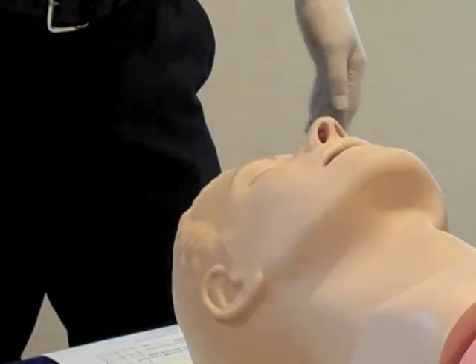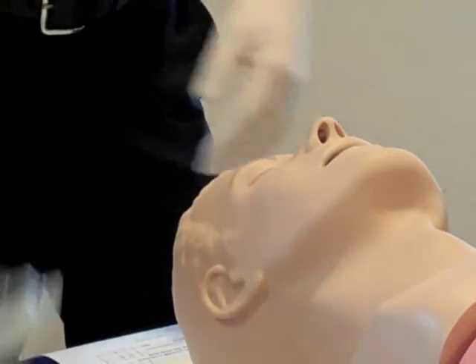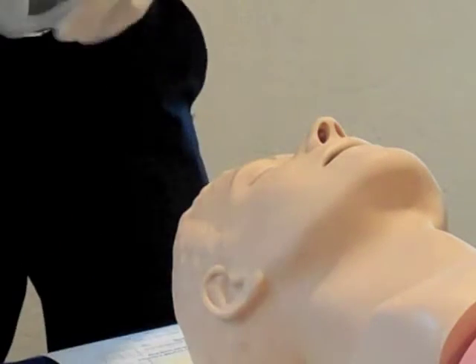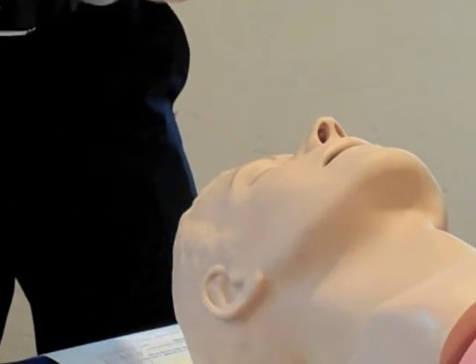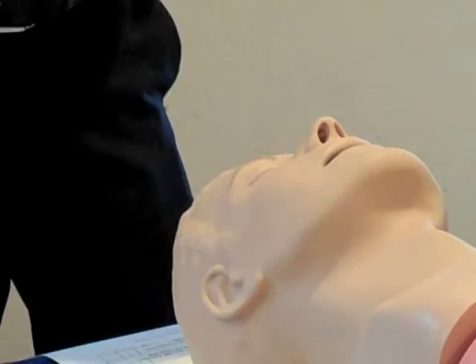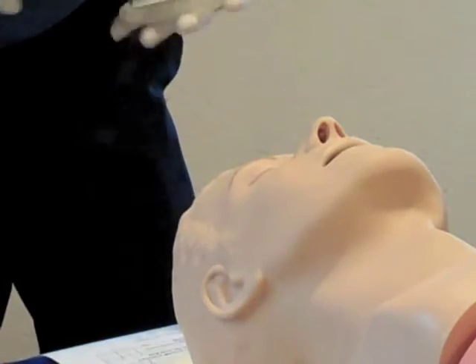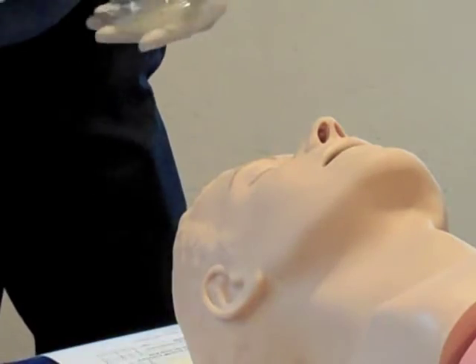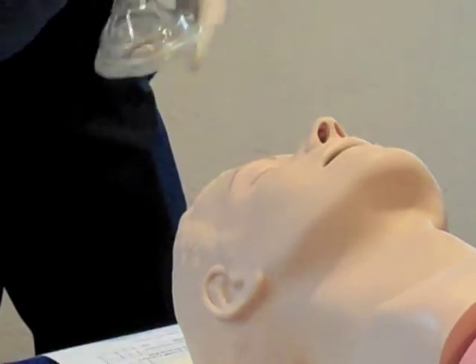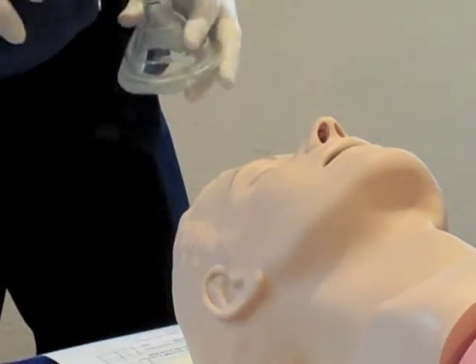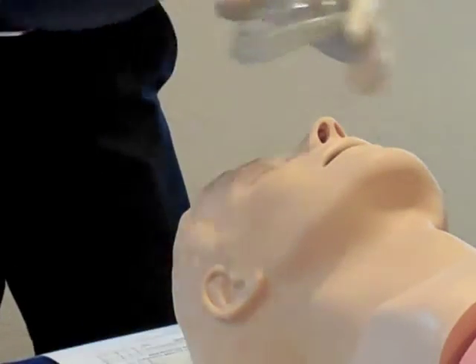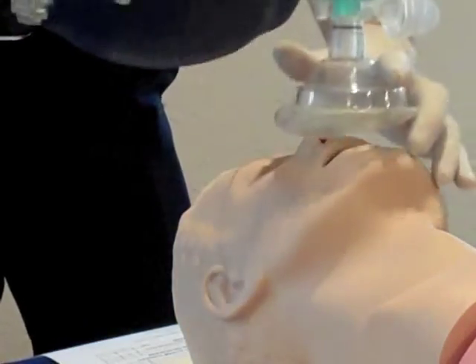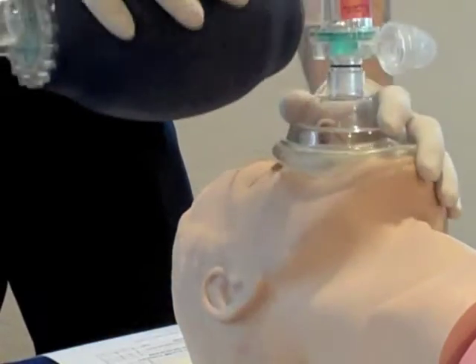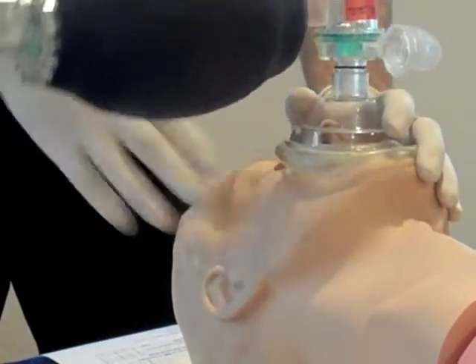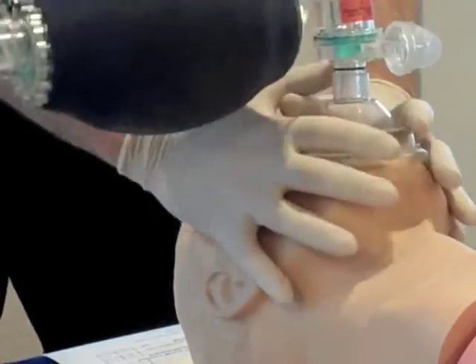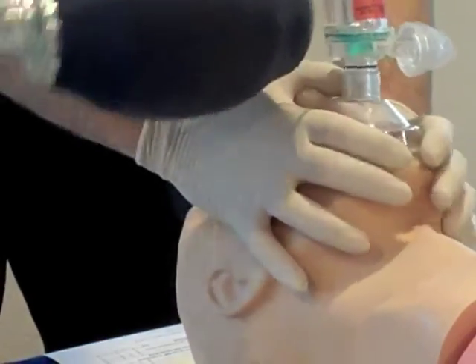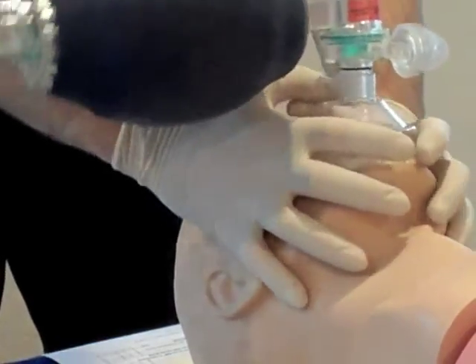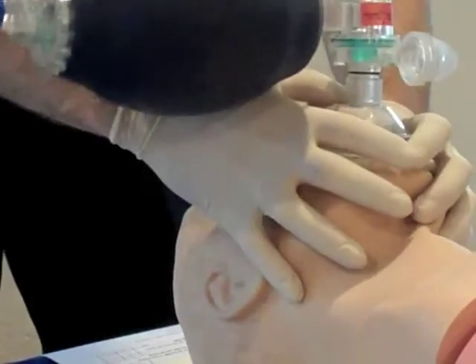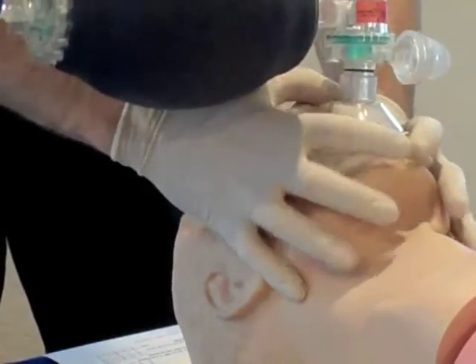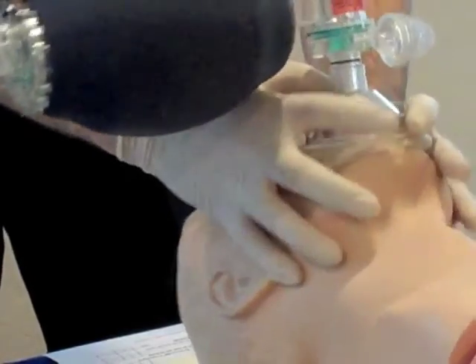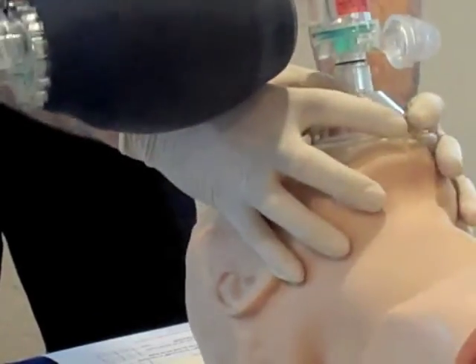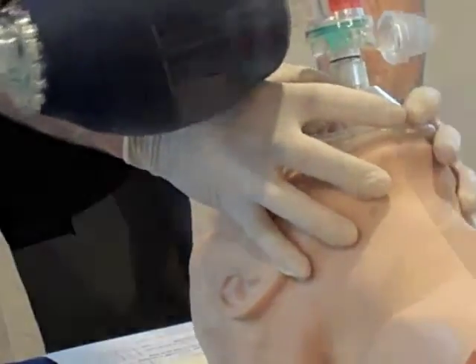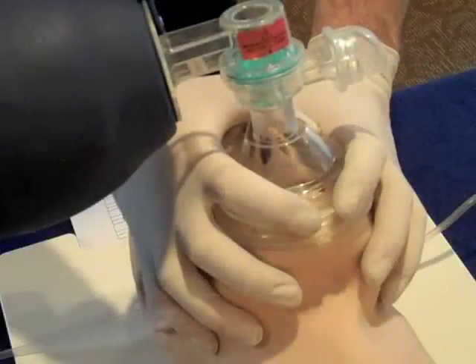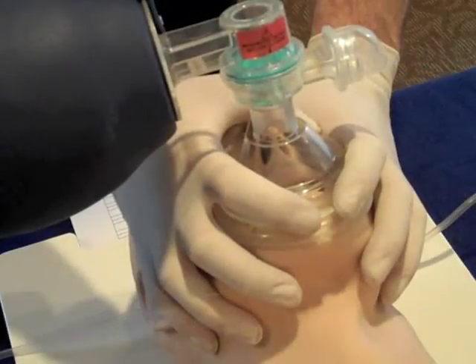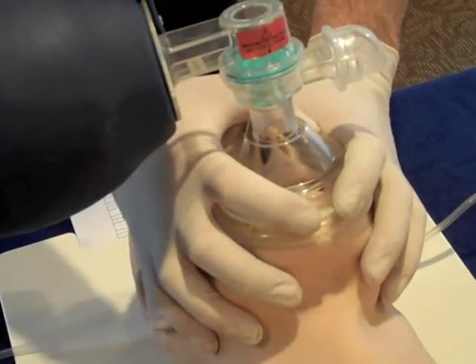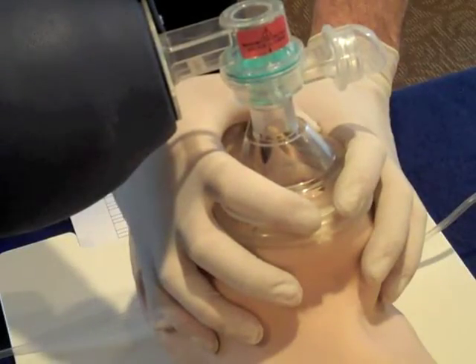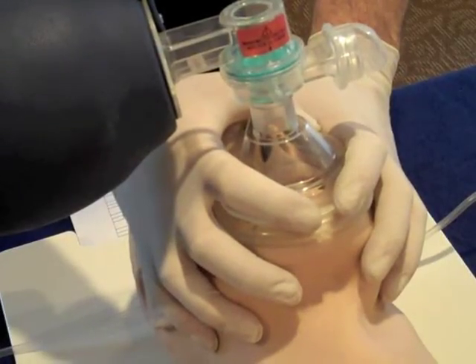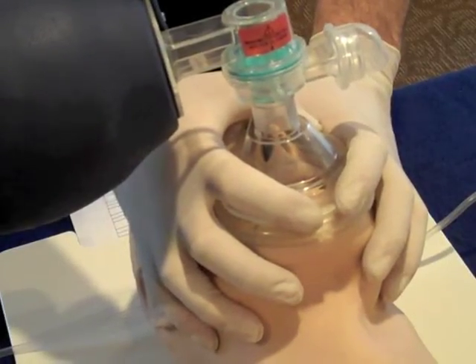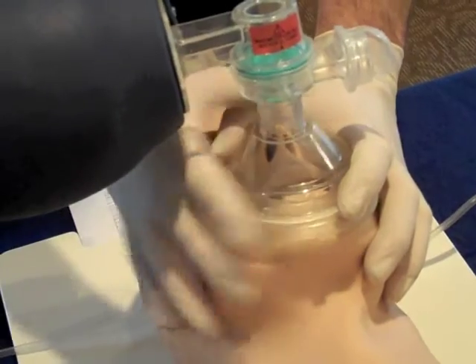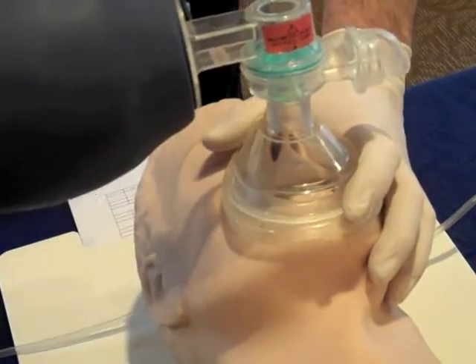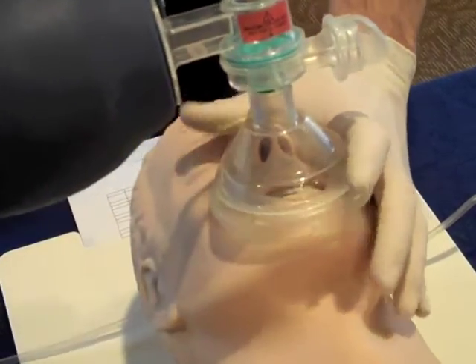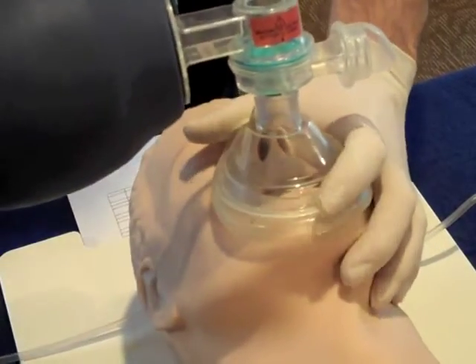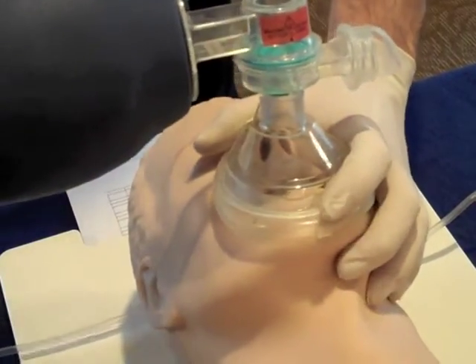Choose the proper mask for the patient, either adult or pediatric, and then attach it to the universal connector on the BVM. Create the proper mask-to-face seal by using the EC technique and begin ventilating the patient at the proper rate and volume.